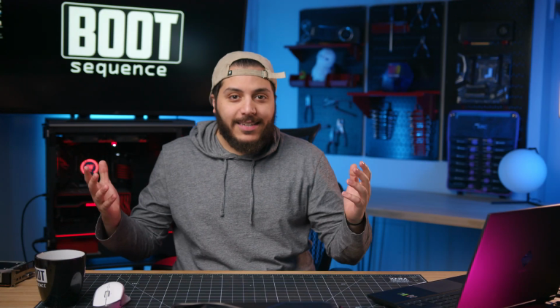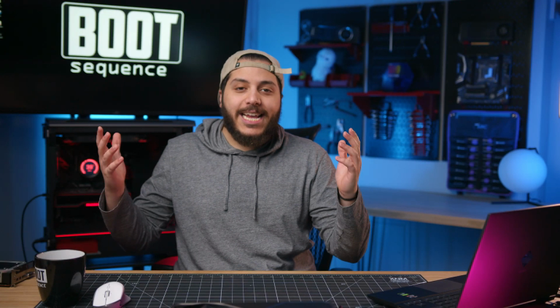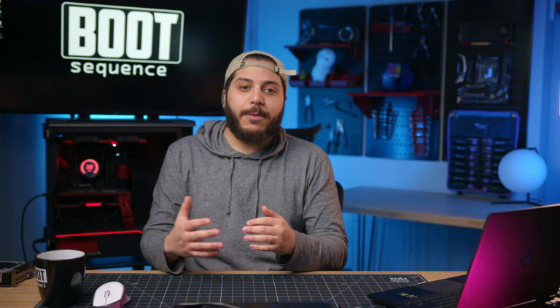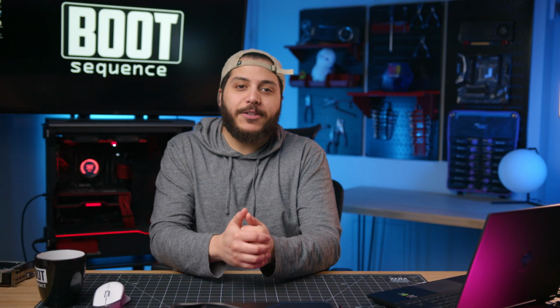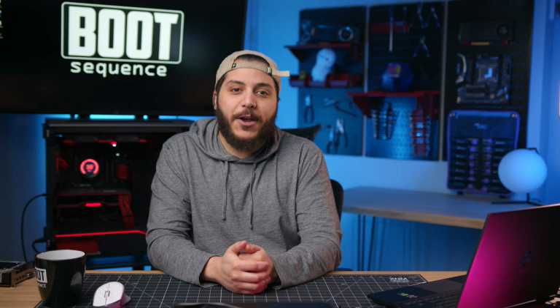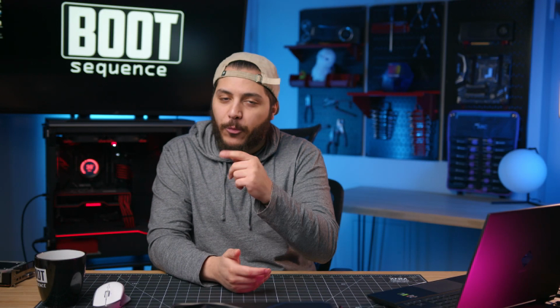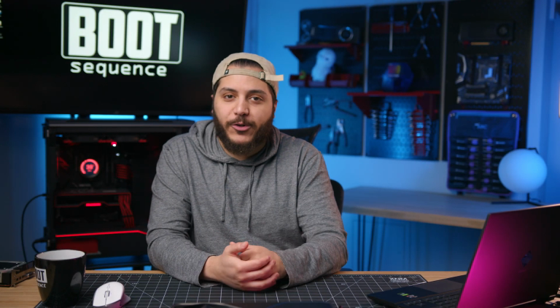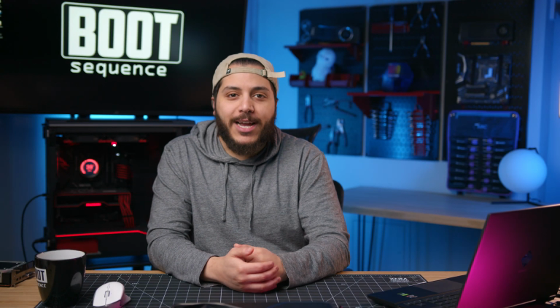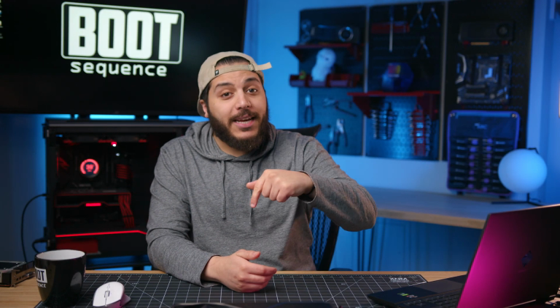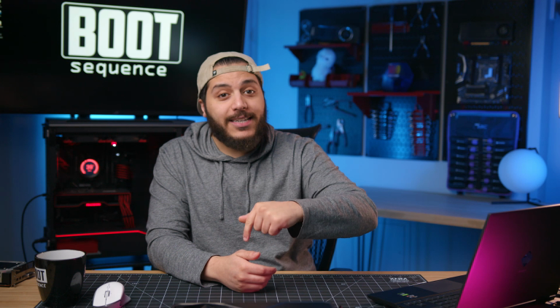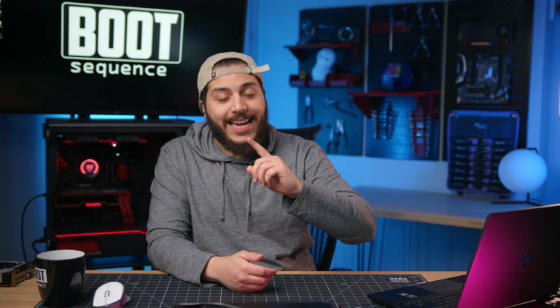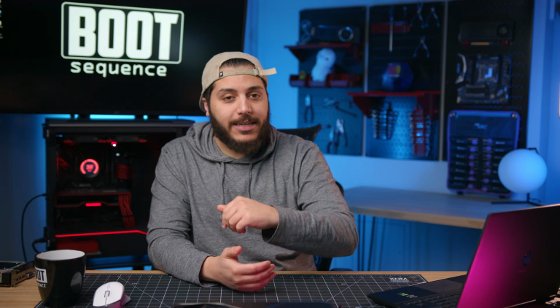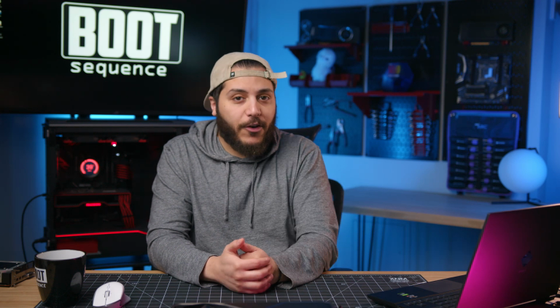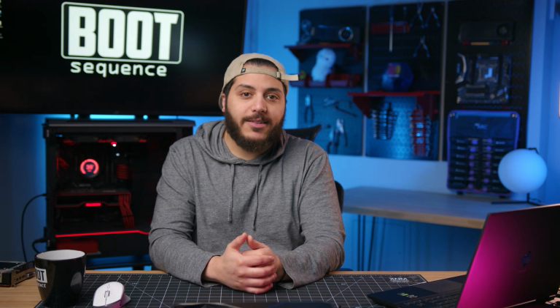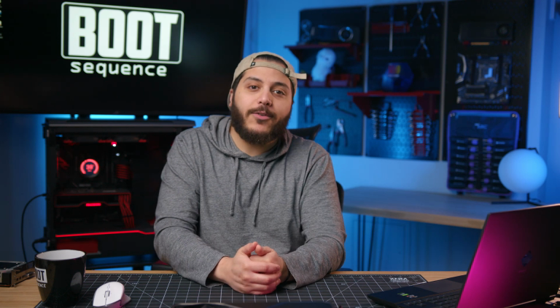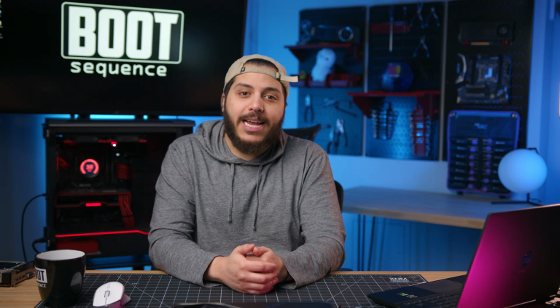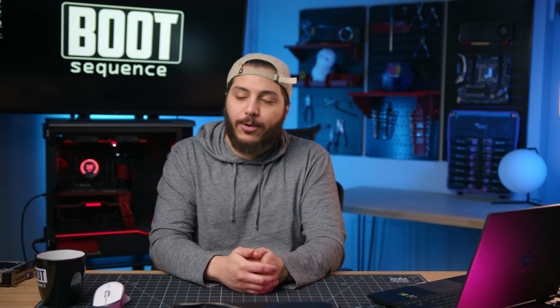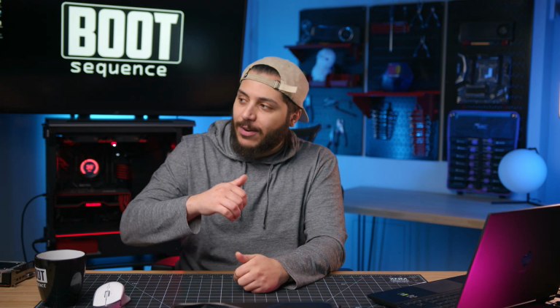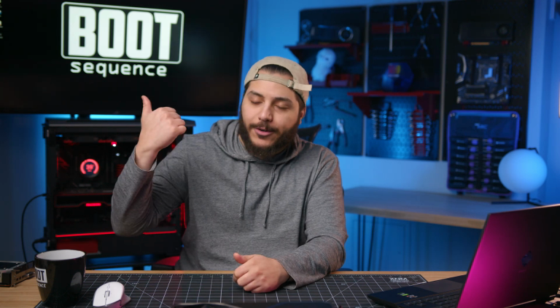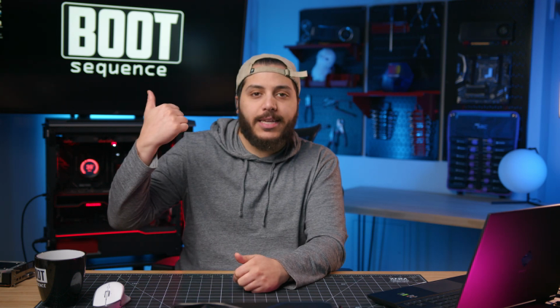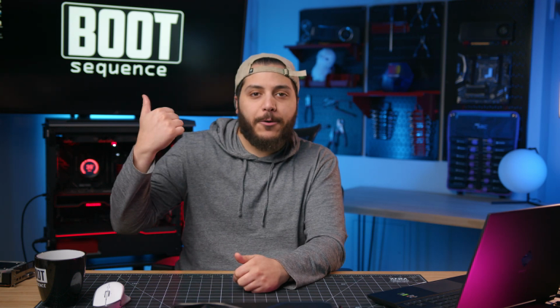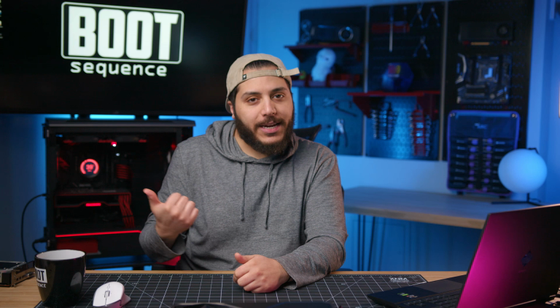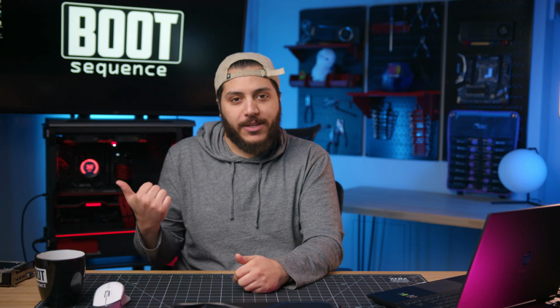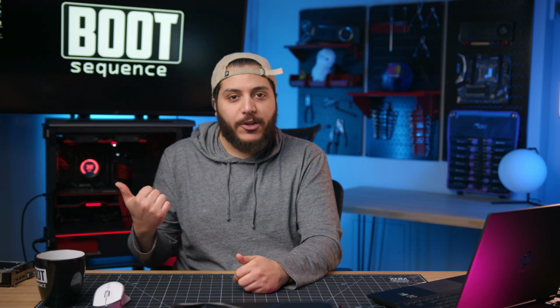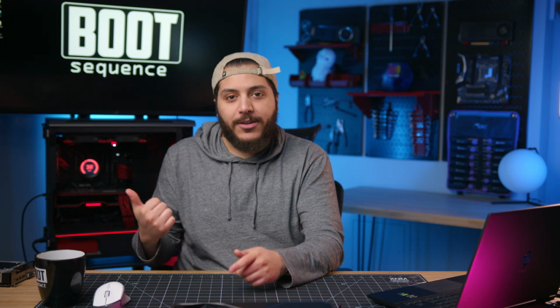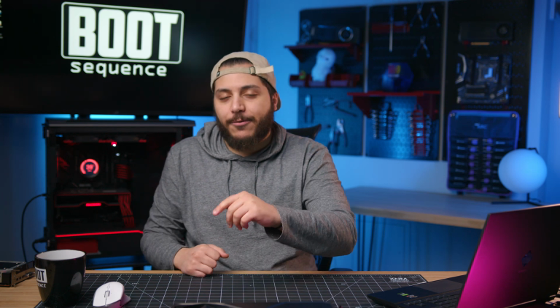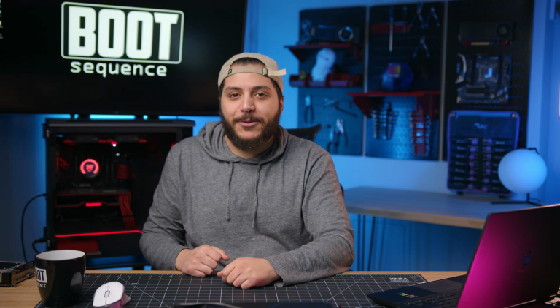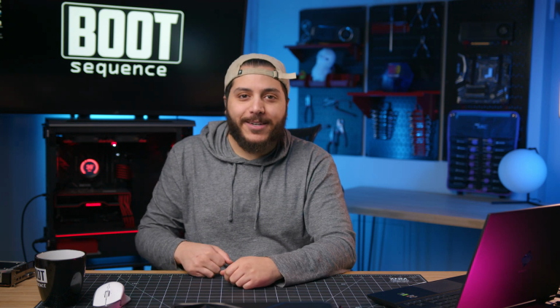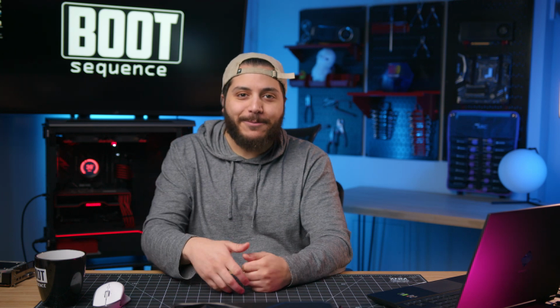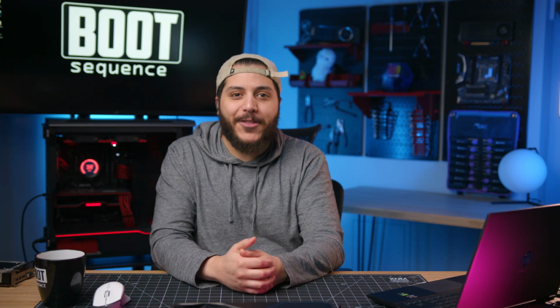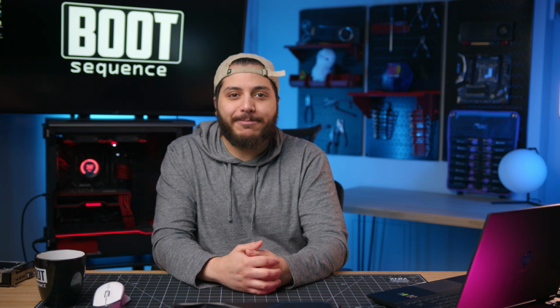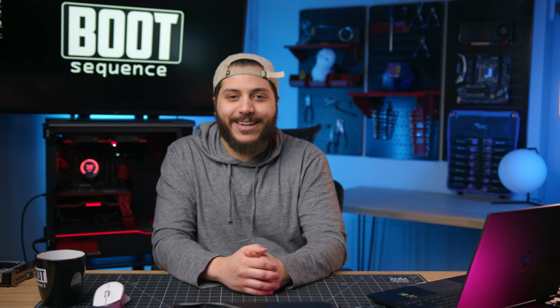Anyway guys, that is pretty much it for today's video. Hopefully you've enjoyed it — drop a like if you liked it, a comment if you want to talk about today's stories. The latest video is right here. Subscribe to the channel, stay frosty my dudes, and I'll see you on the next one. Take care.